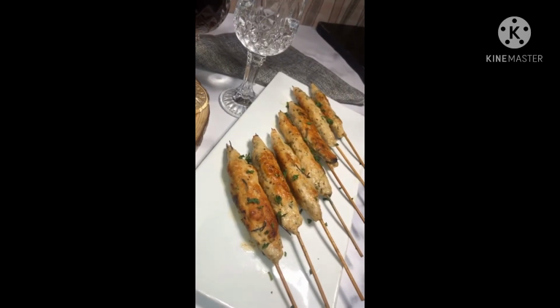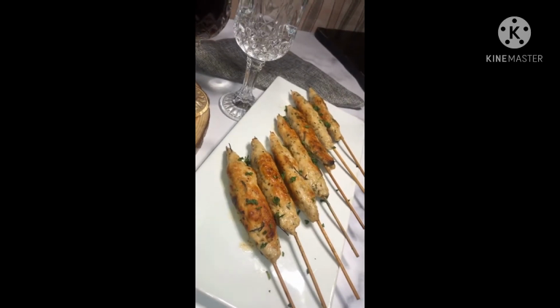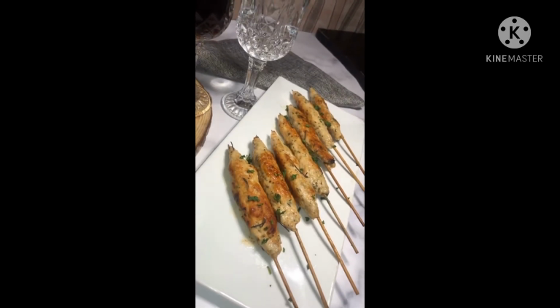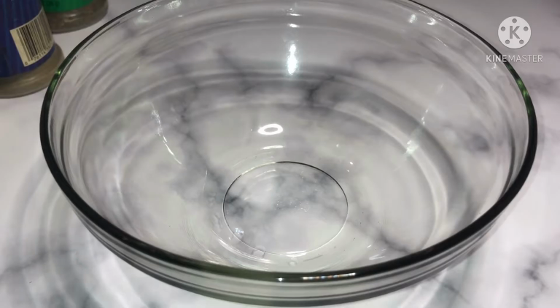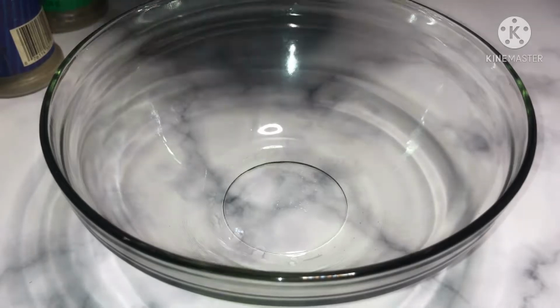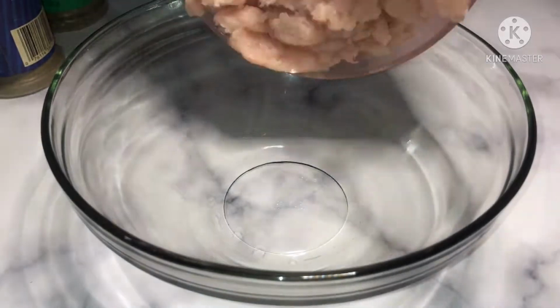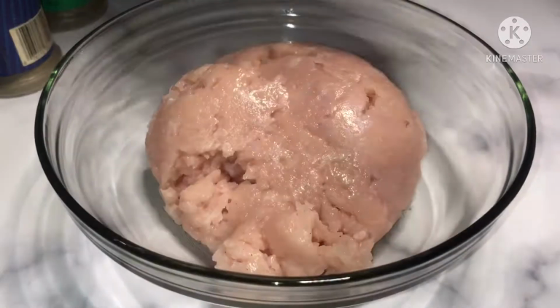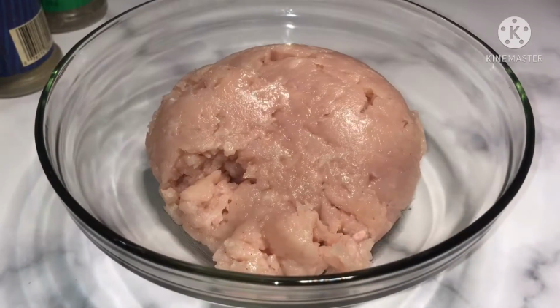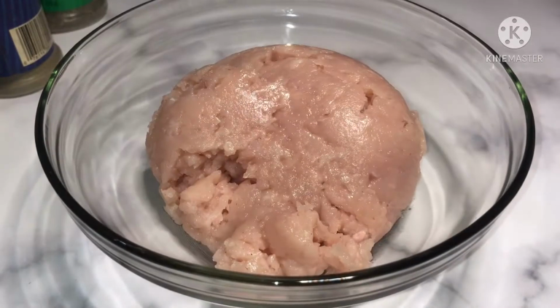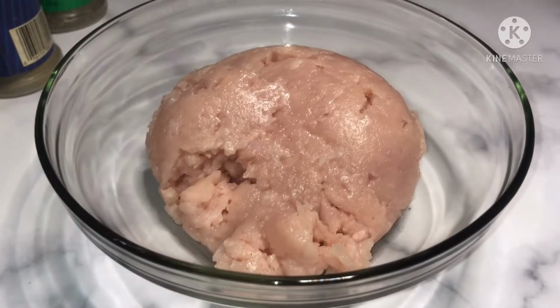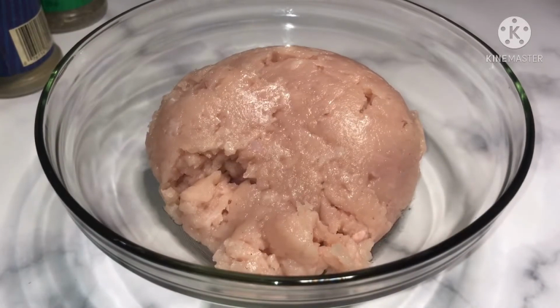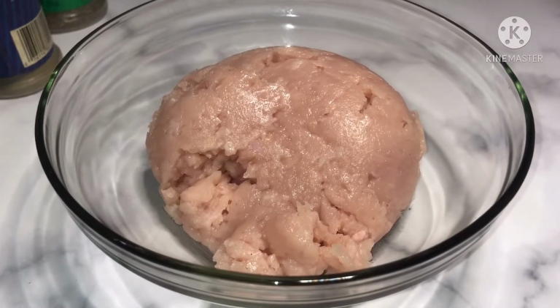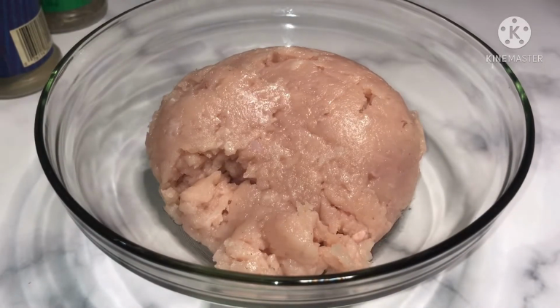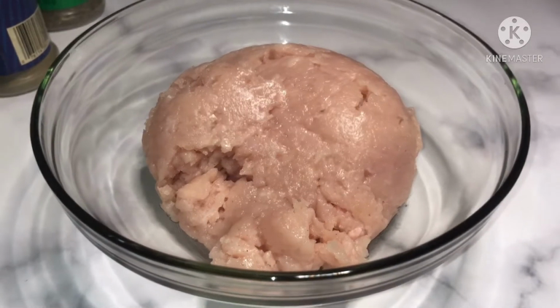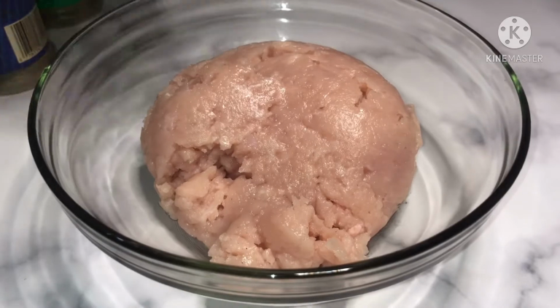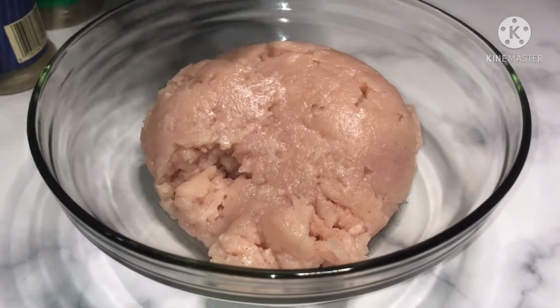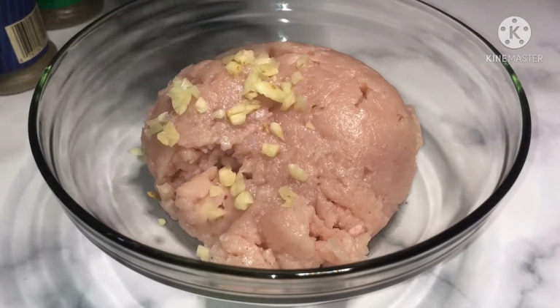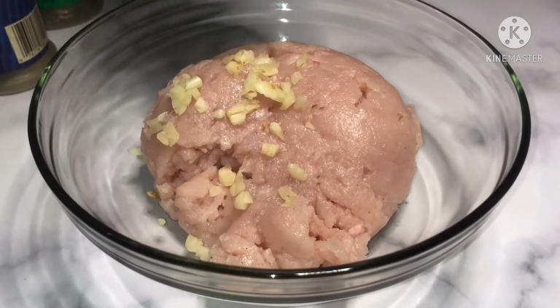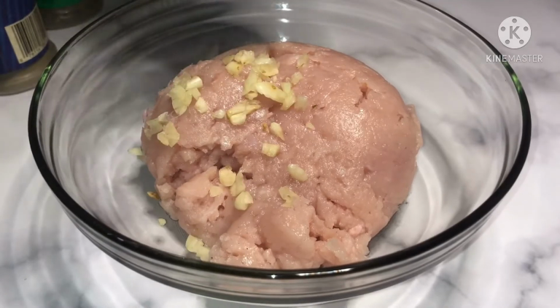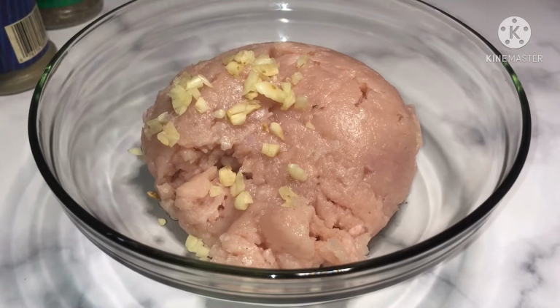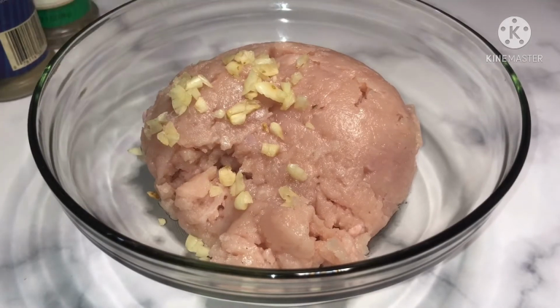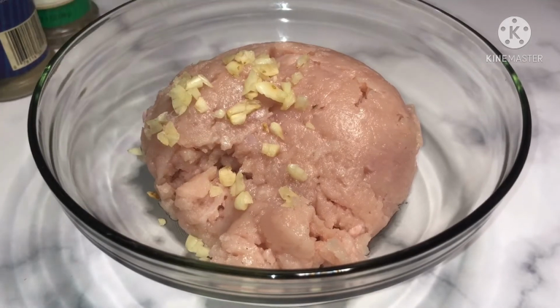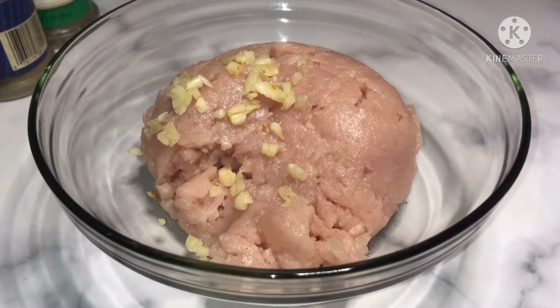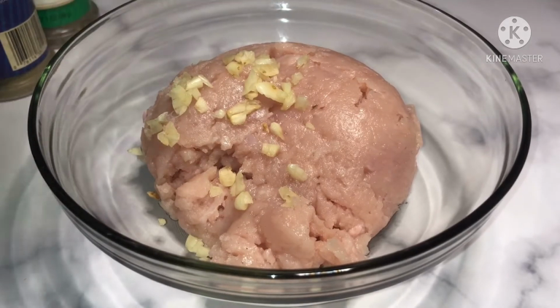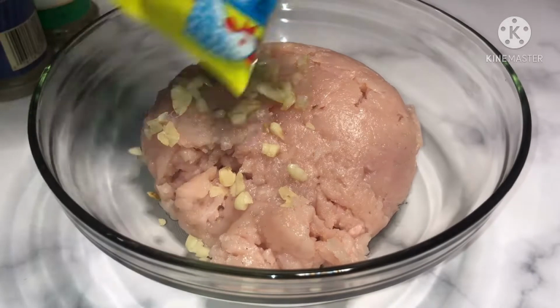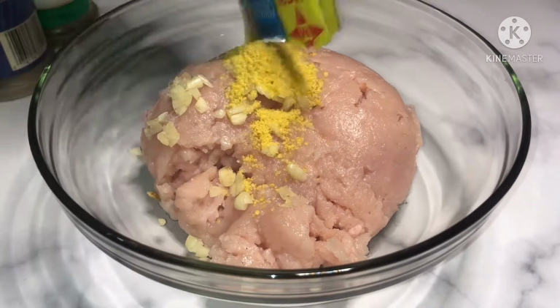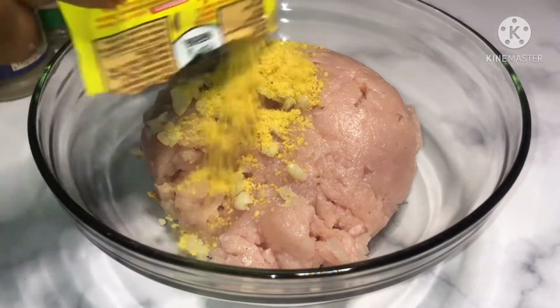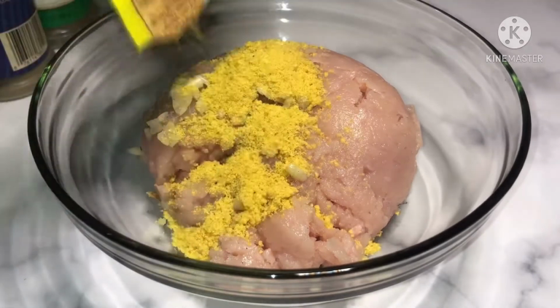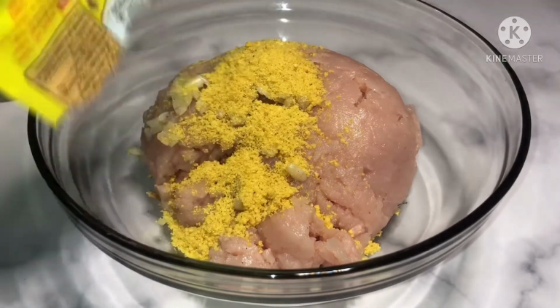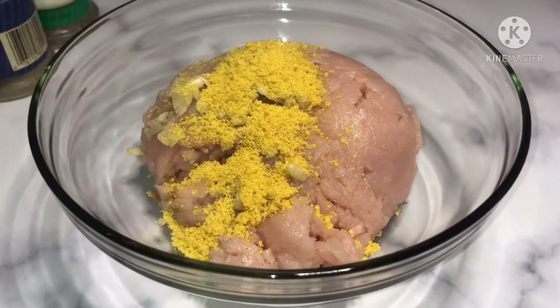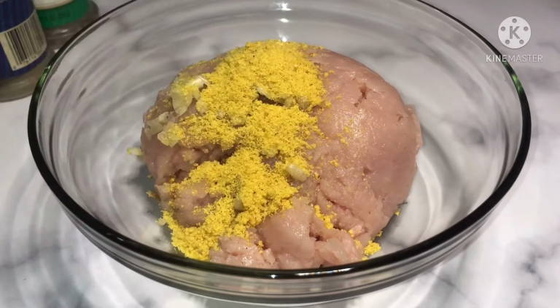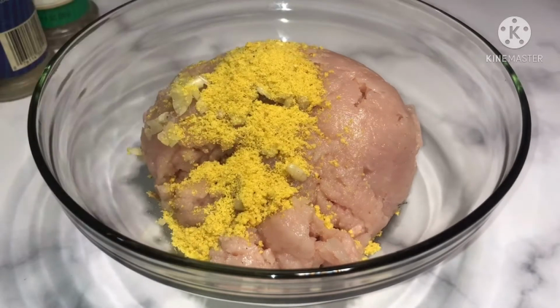Chicken kofta. So a chicken bowl, zan saka minced chicken, zan saka enzu, zan saka garlic, zan saka chicken seasoning.